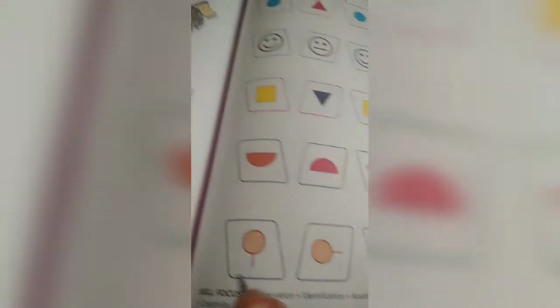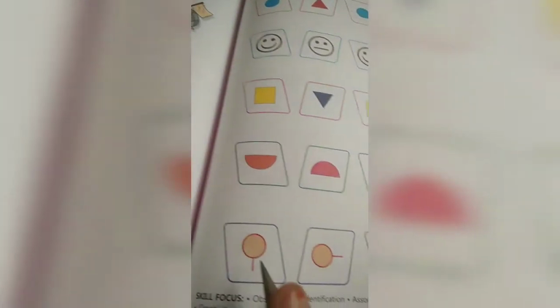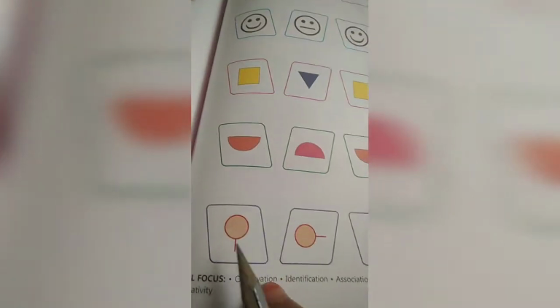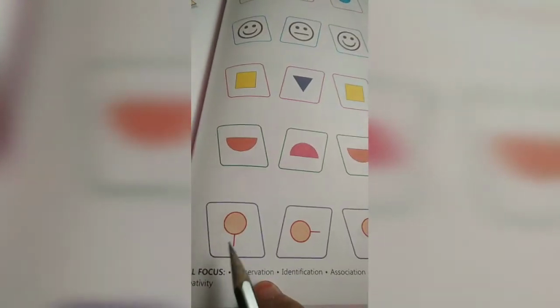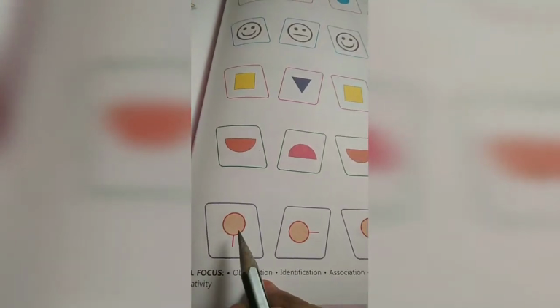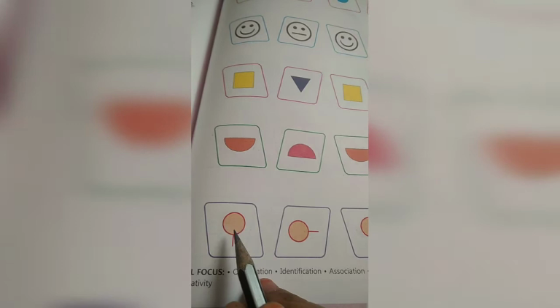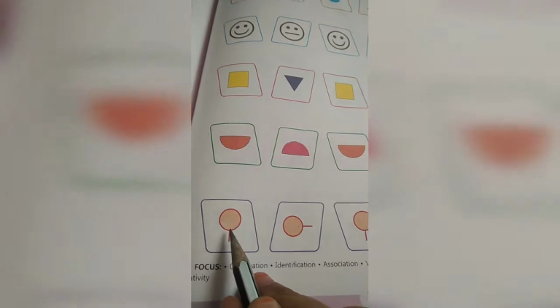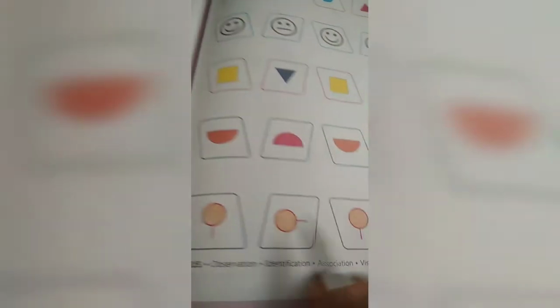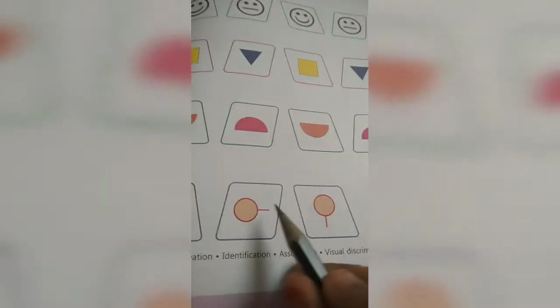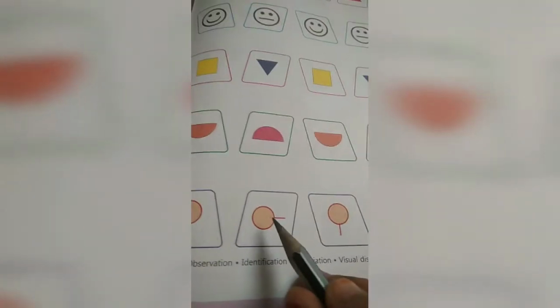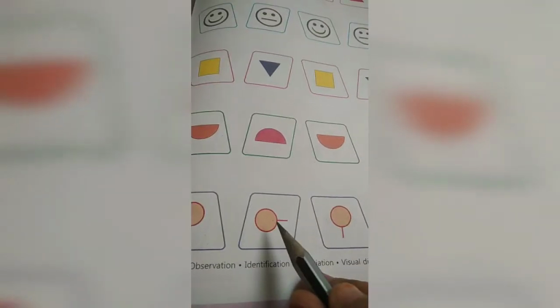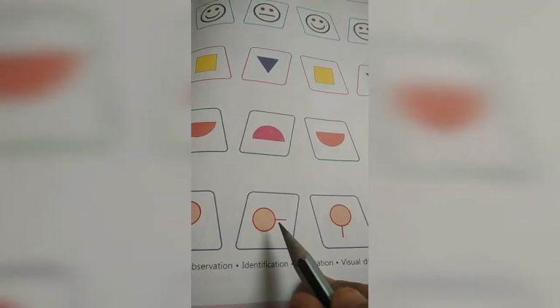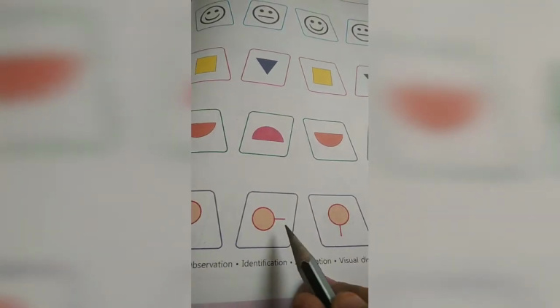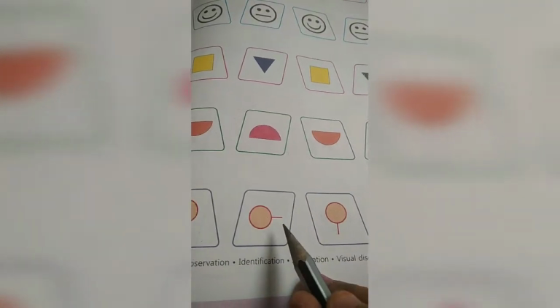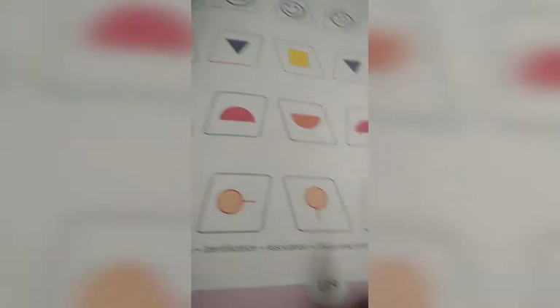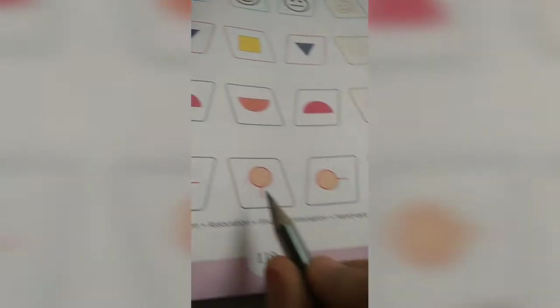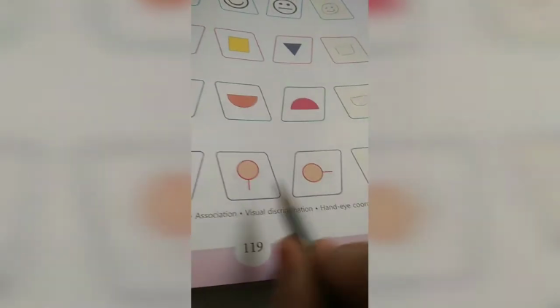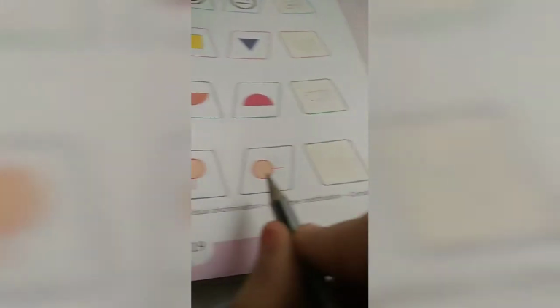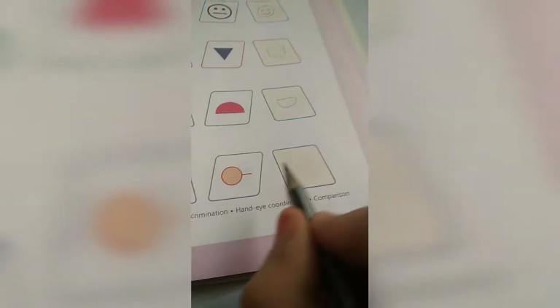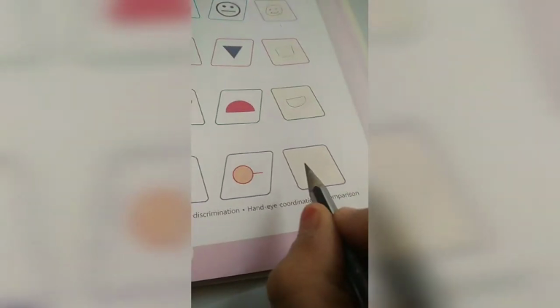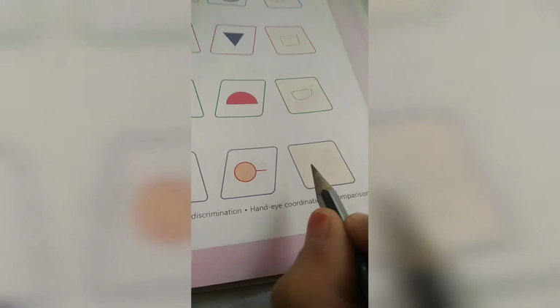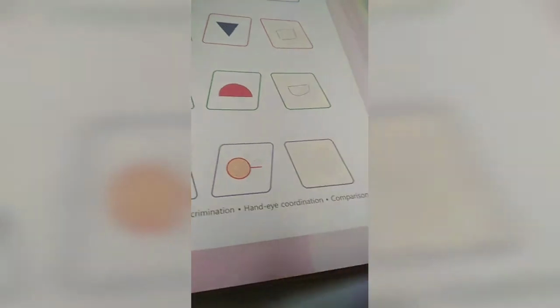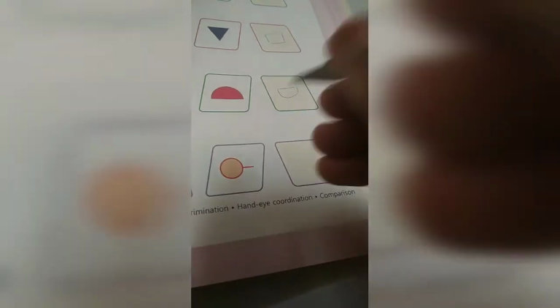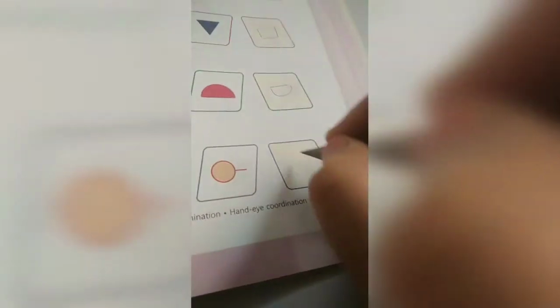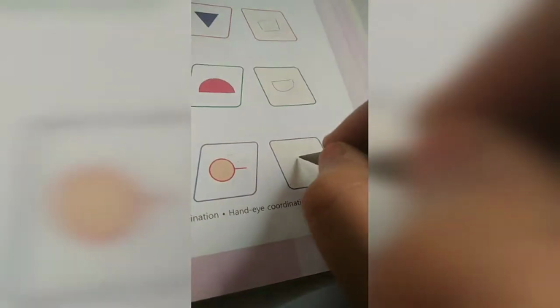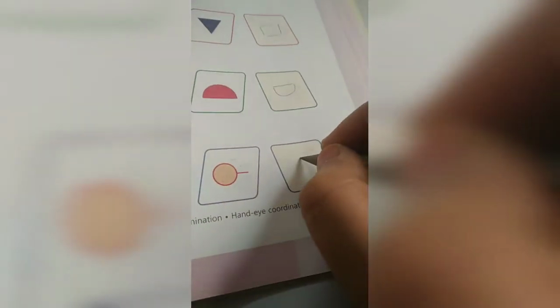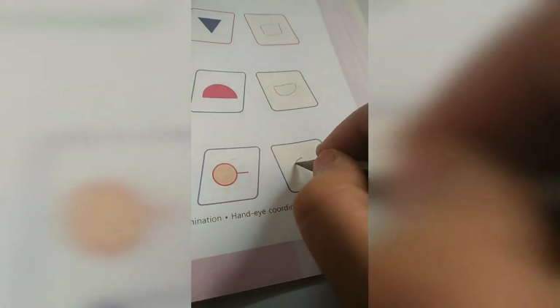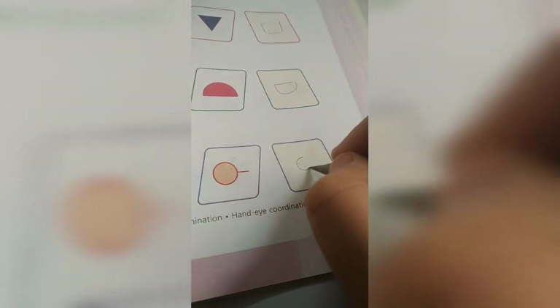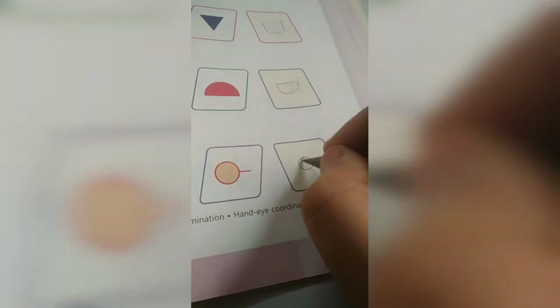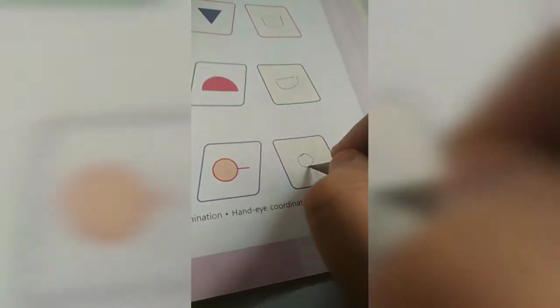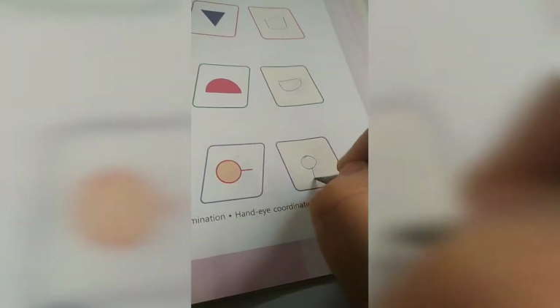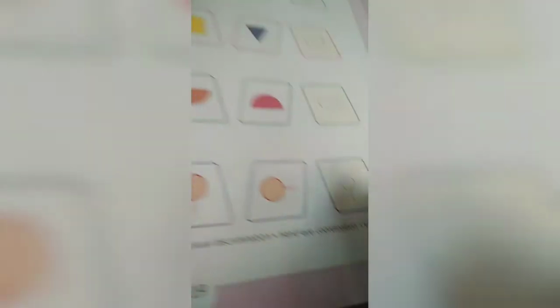Now this is again a circle. This circle is going right. Again a circle going right. Then again you will do down.